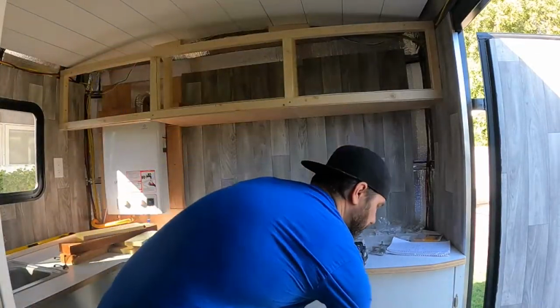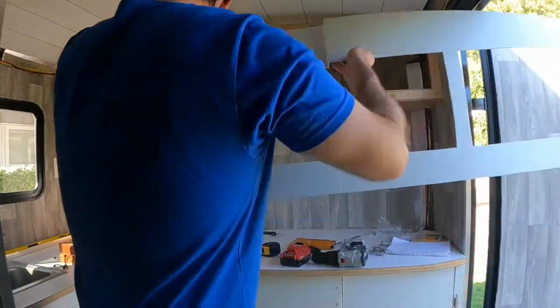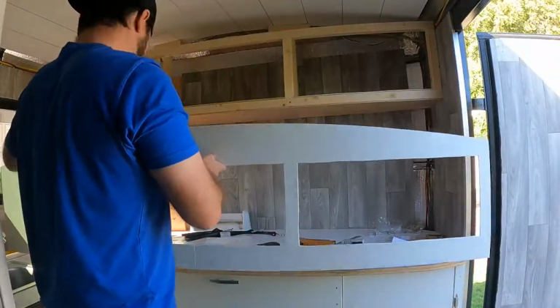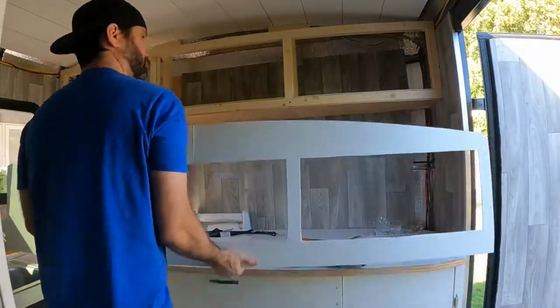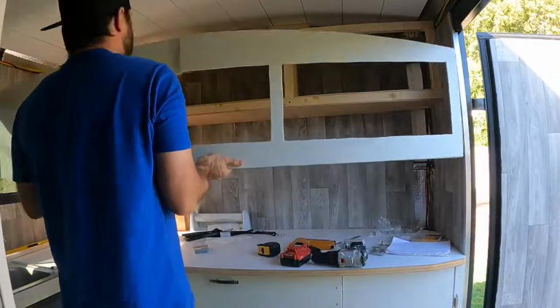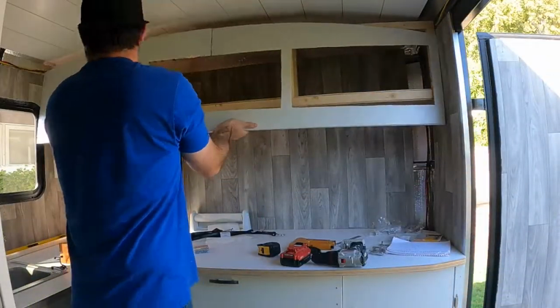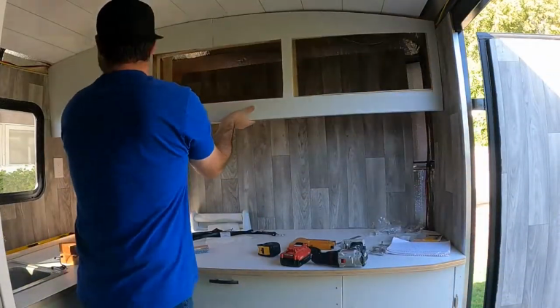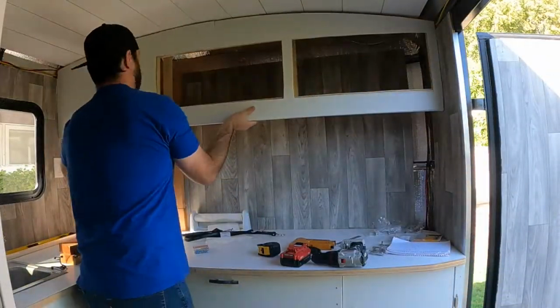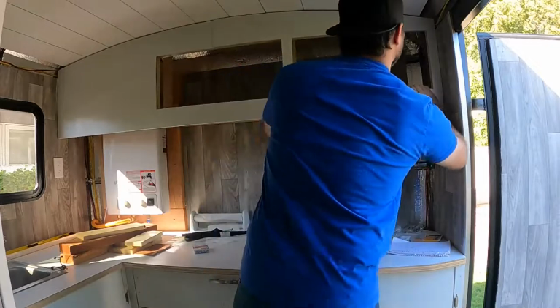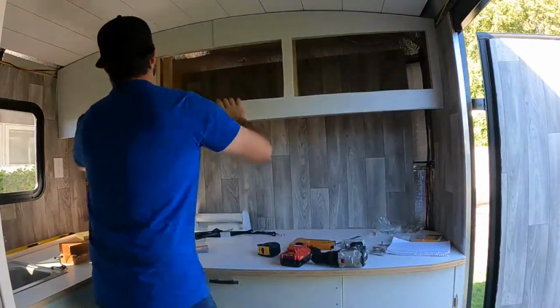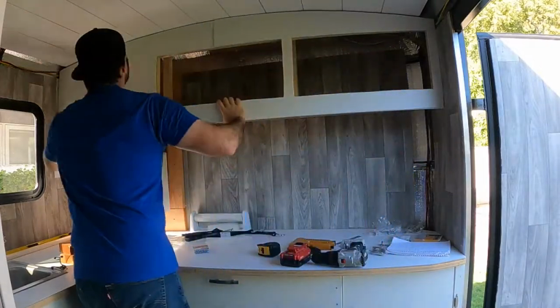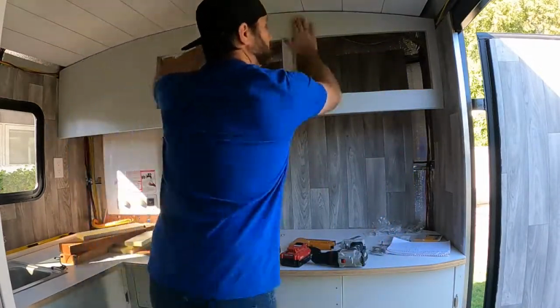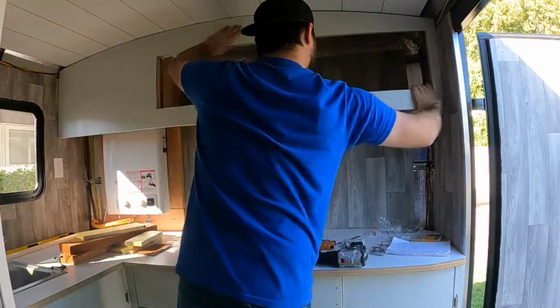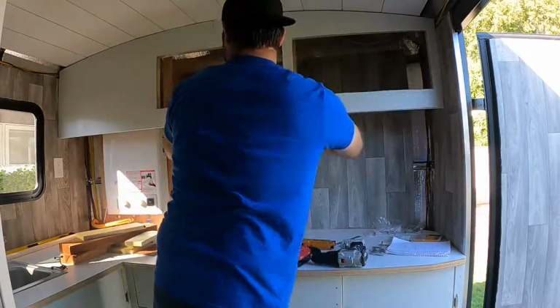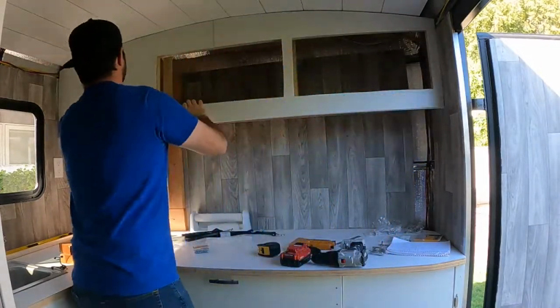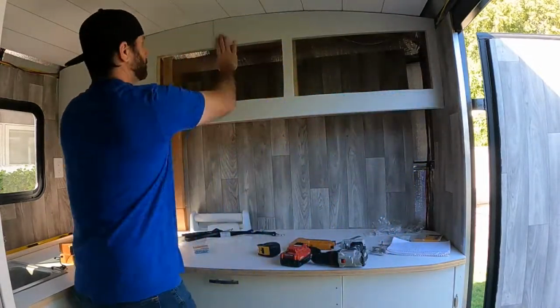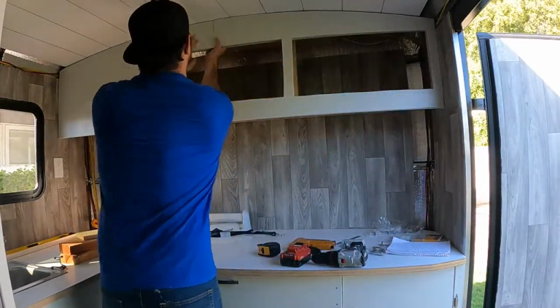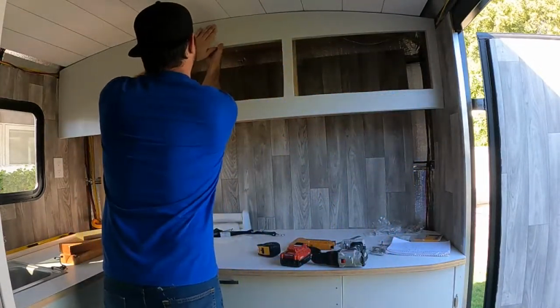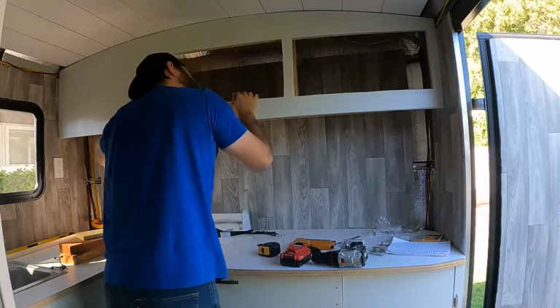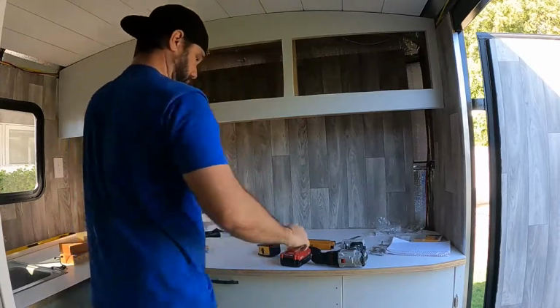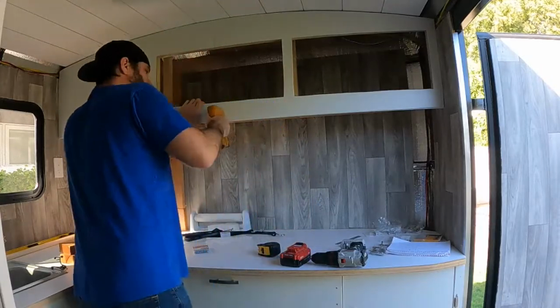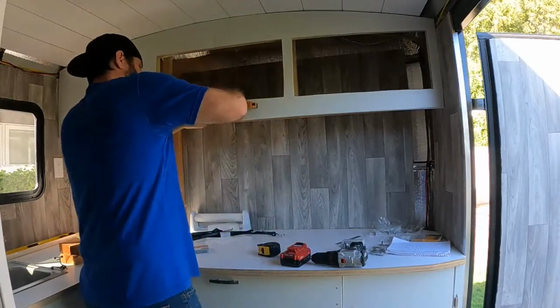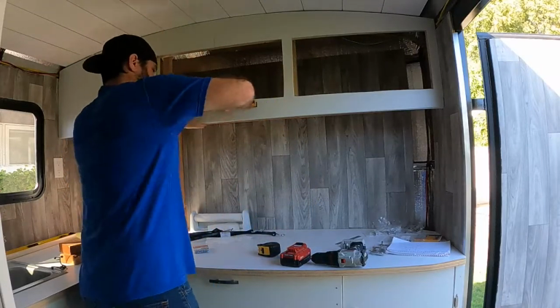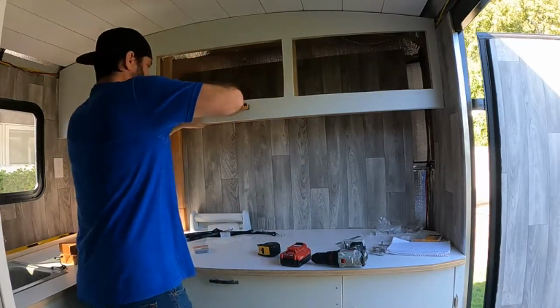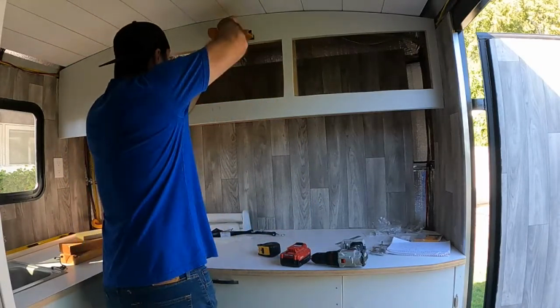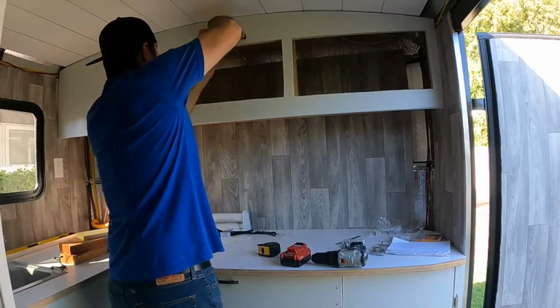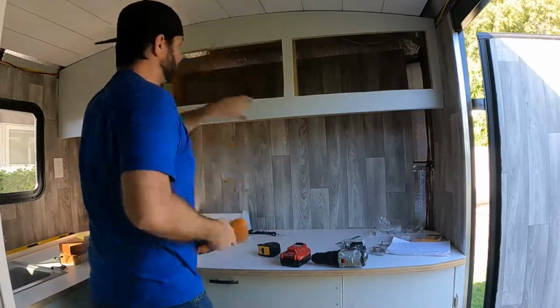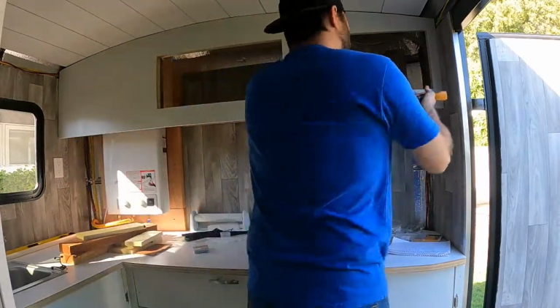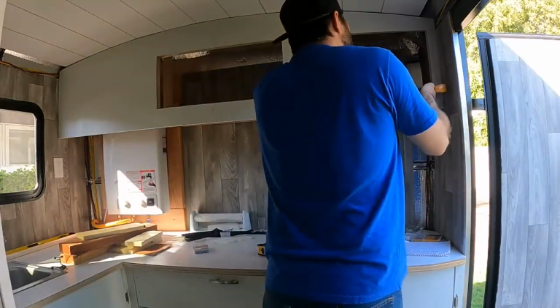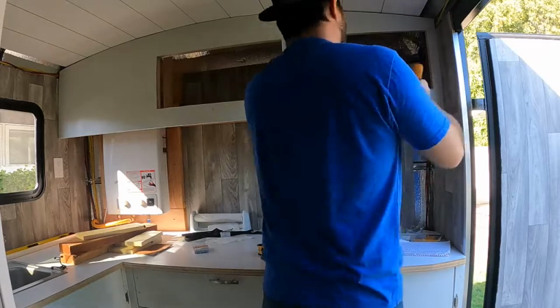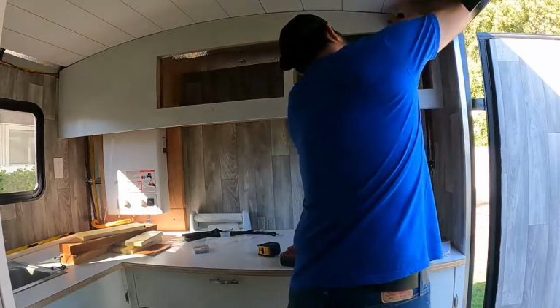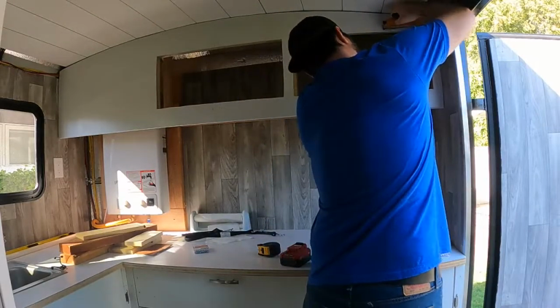Now time to attach everything to the frame. I used a stapler for the face here — I was a bit concerned that finishing nails wouldn't hold the thin material. I'll touch them up with paint later.